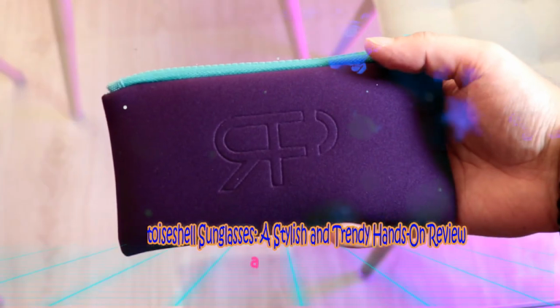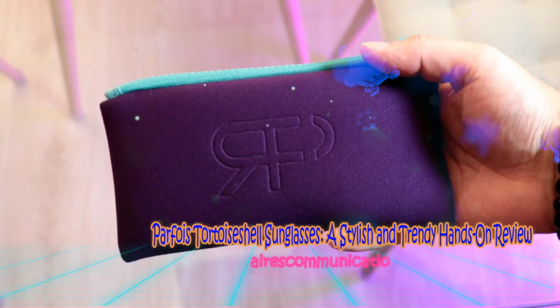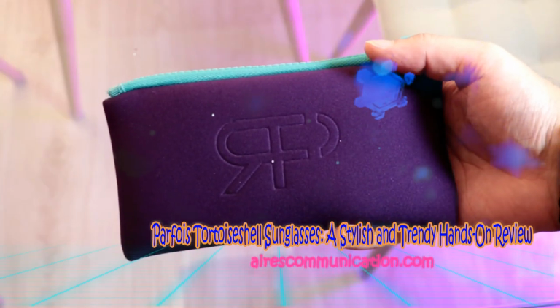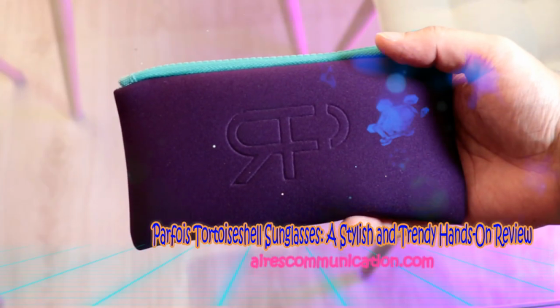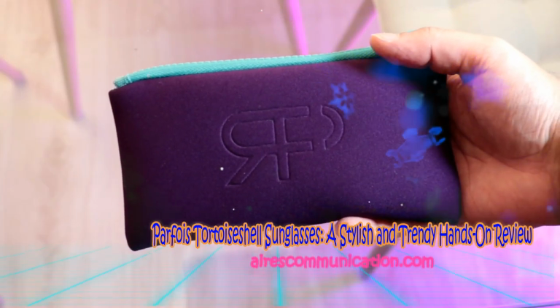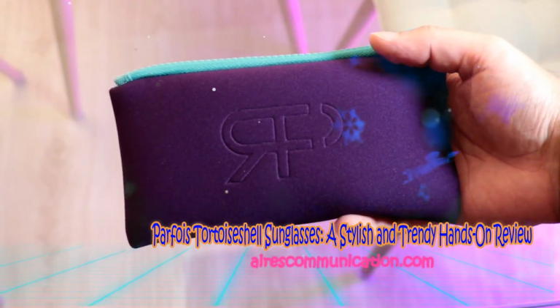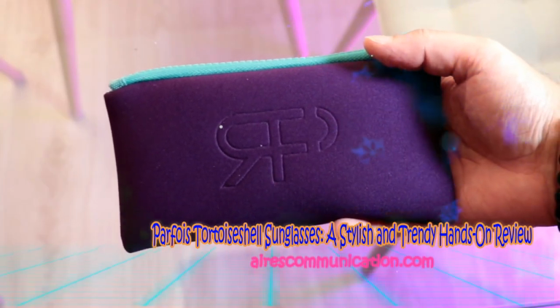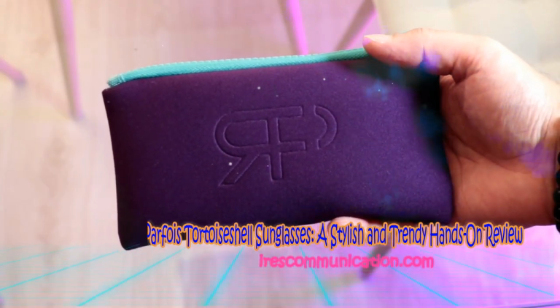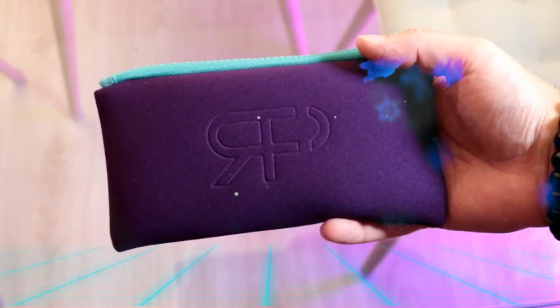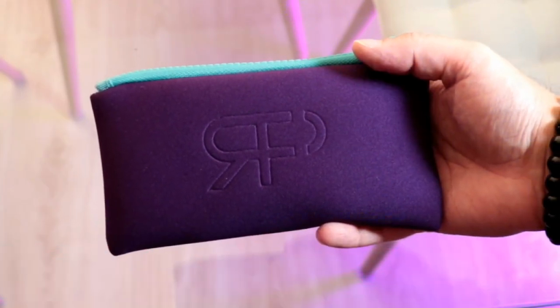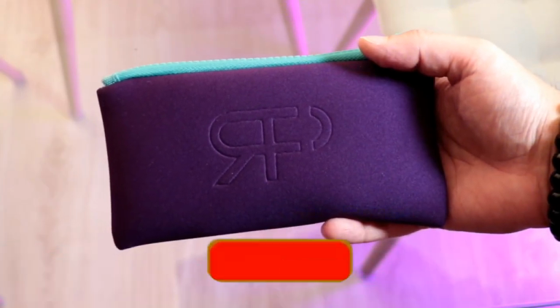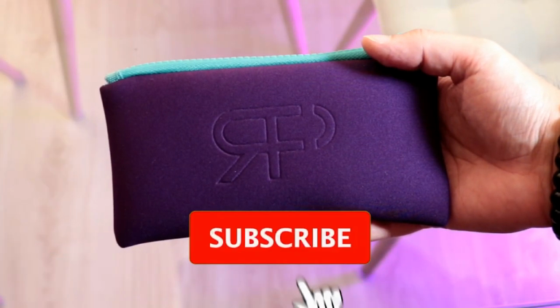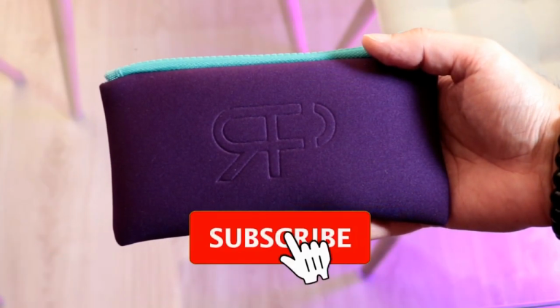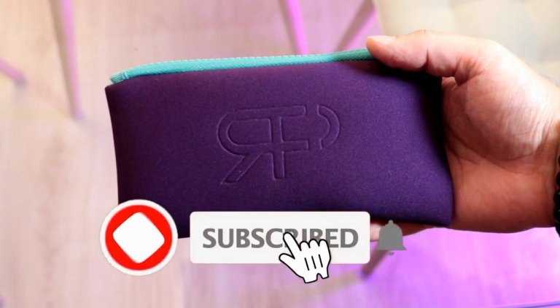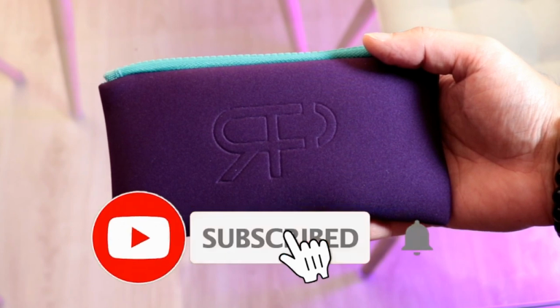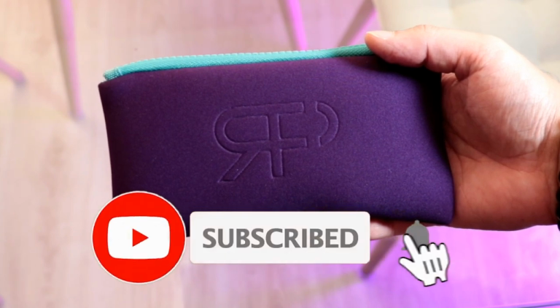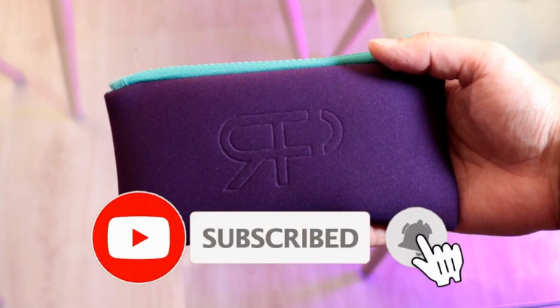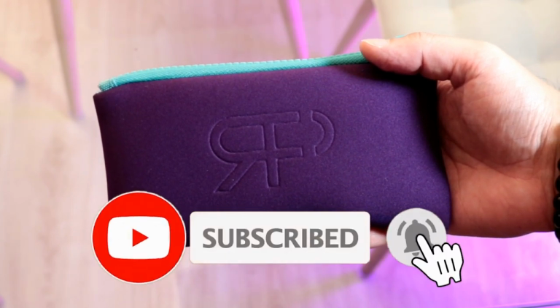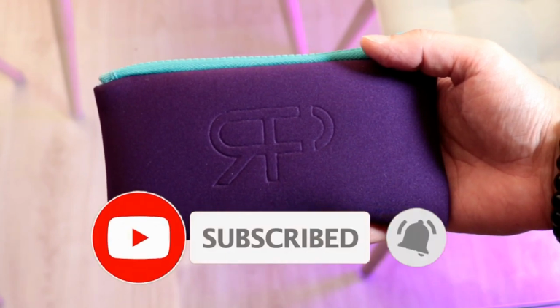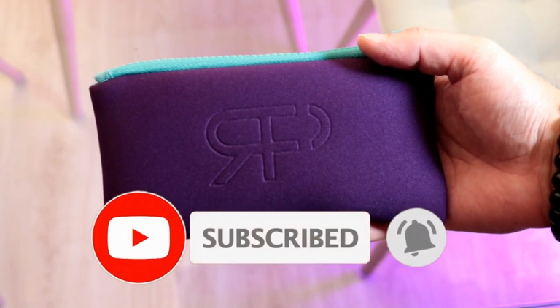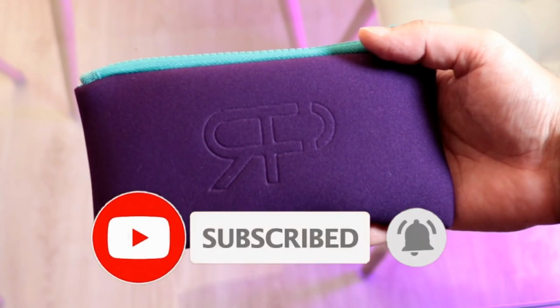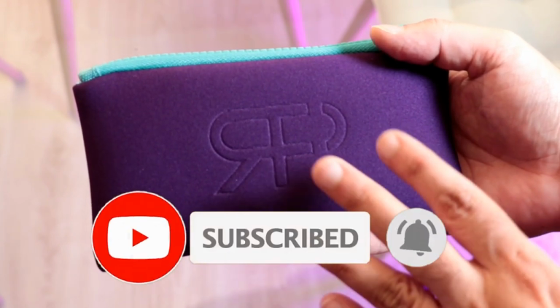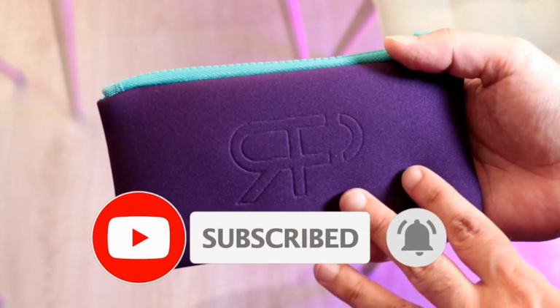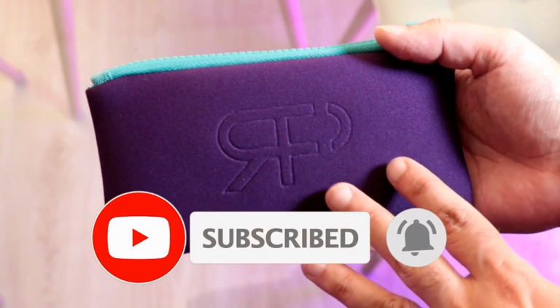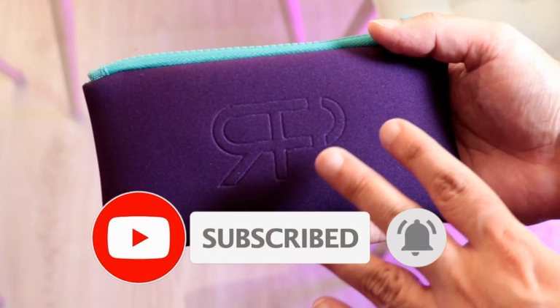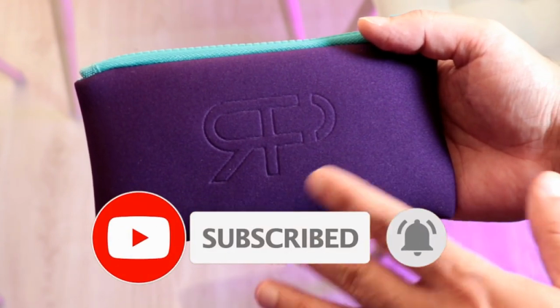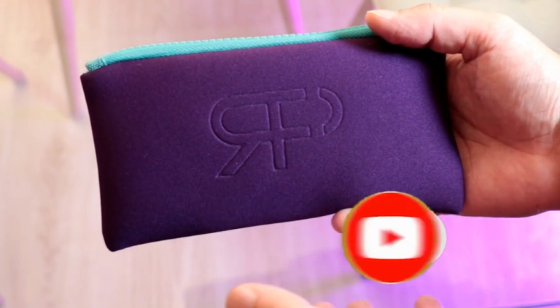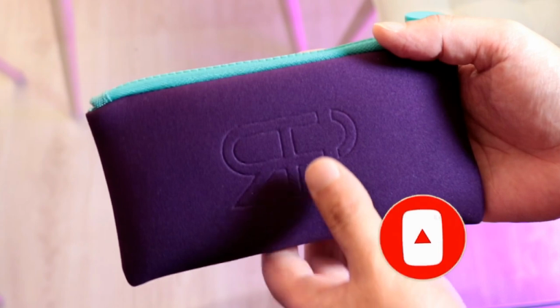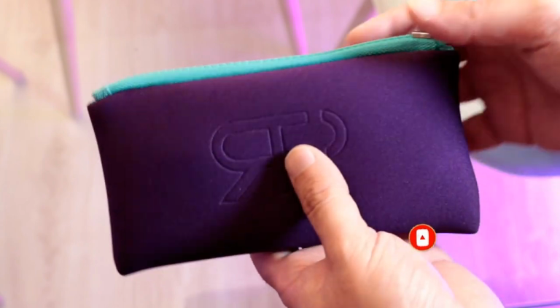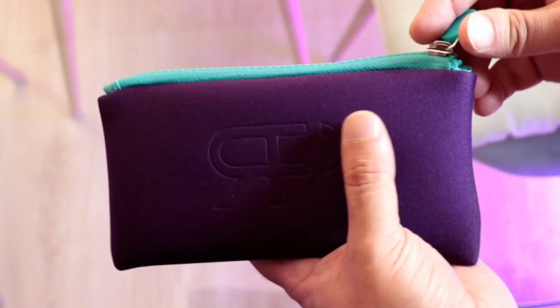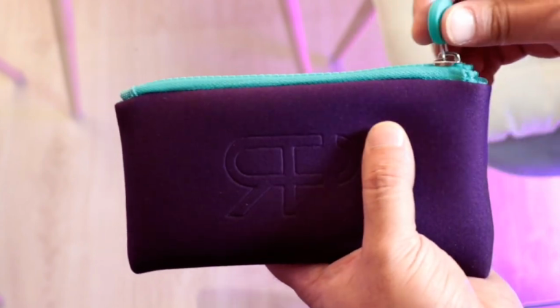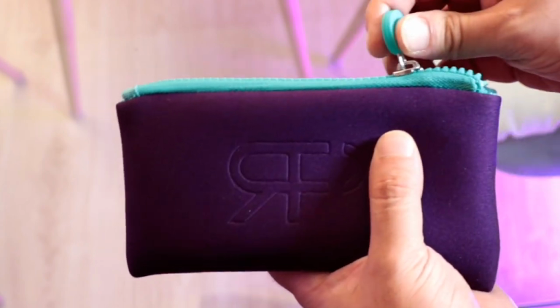Hello, this is Harmi Jai from Ask Communication. Here I am again with another unboxing video. You can see guys, I have a pack from Pasfora — it's one brand of sunglasses.